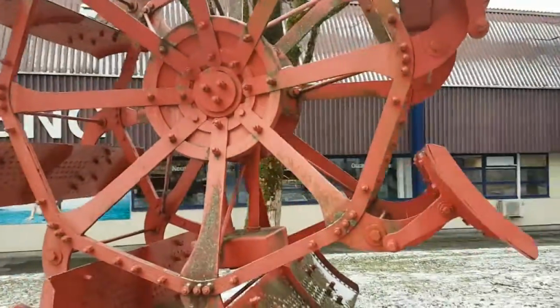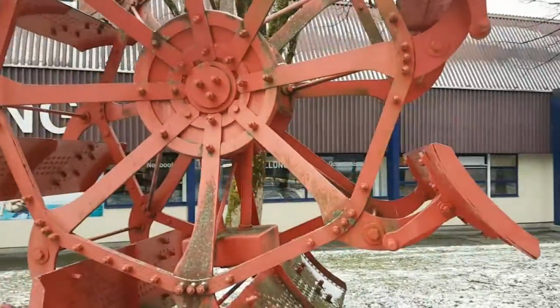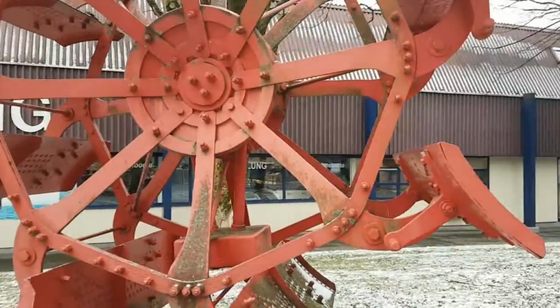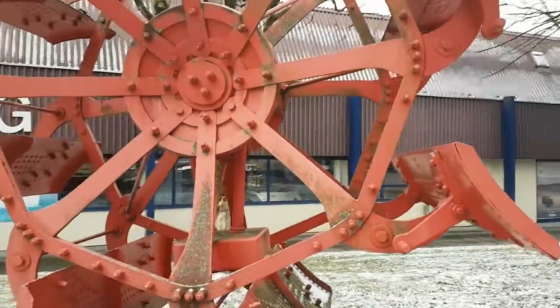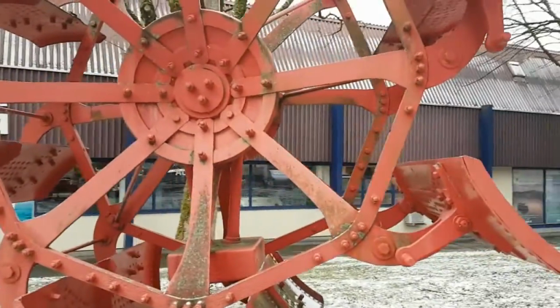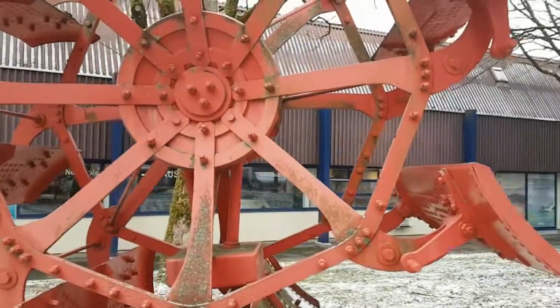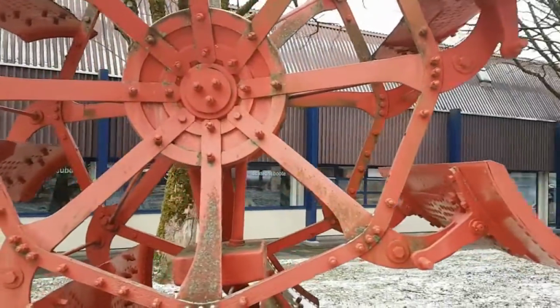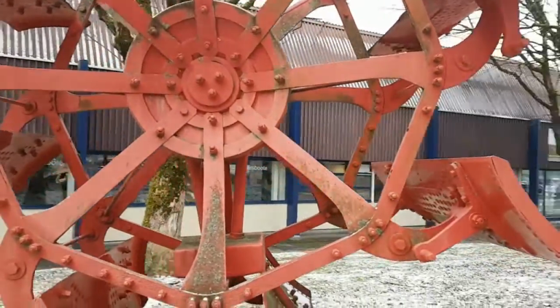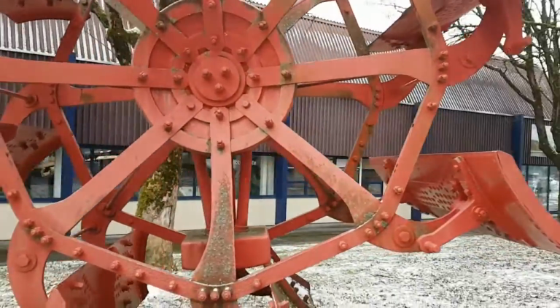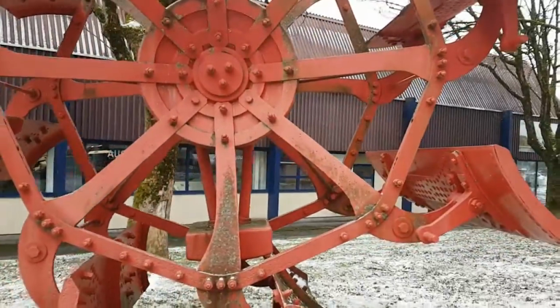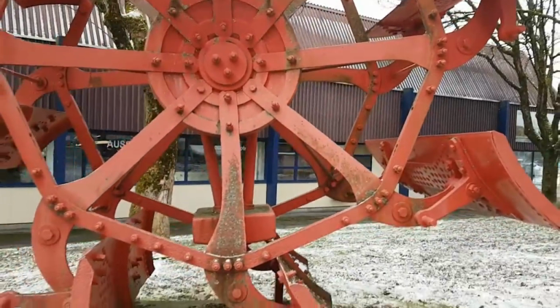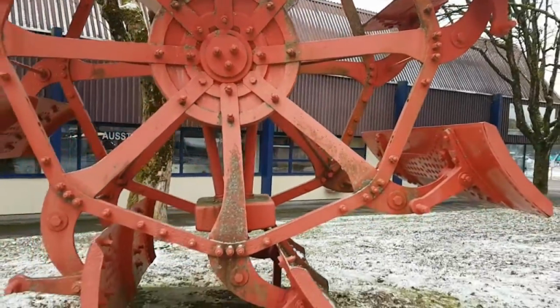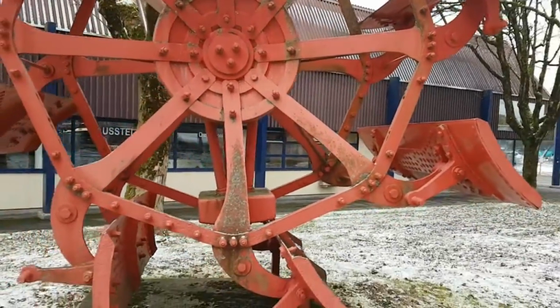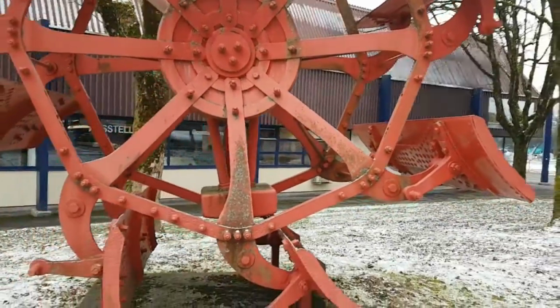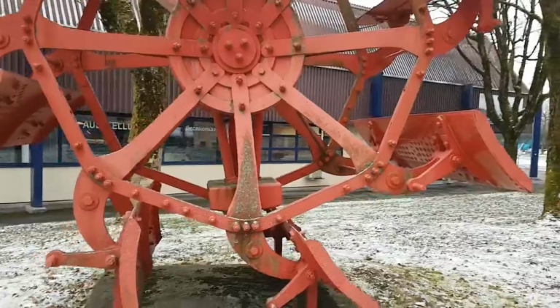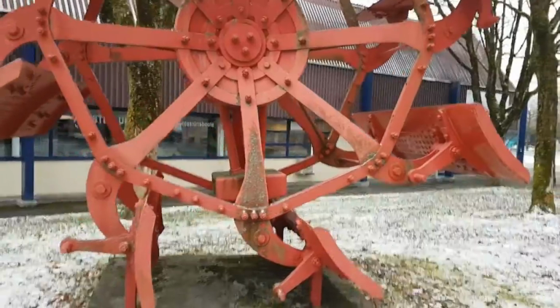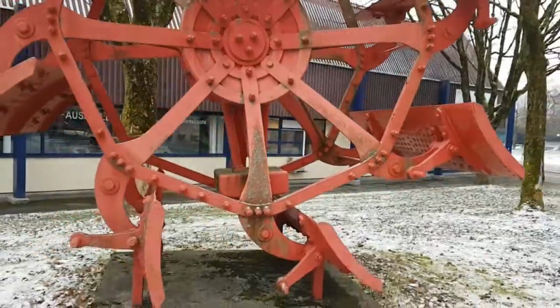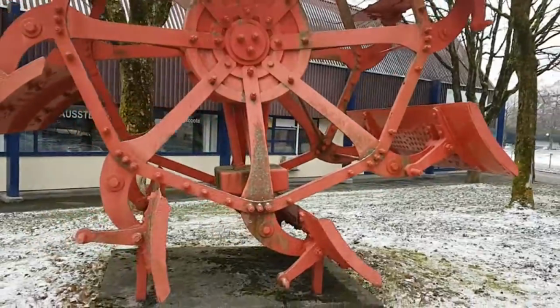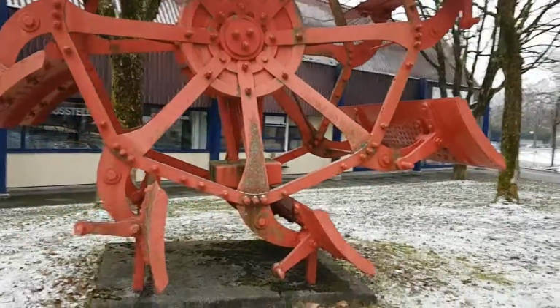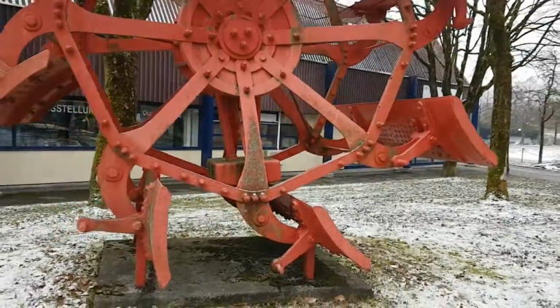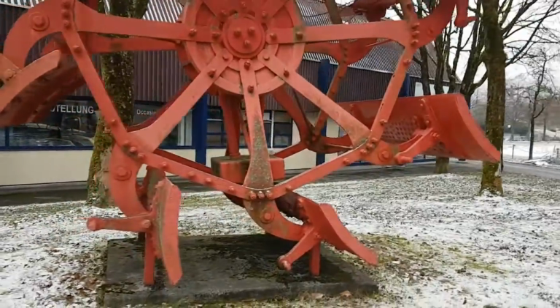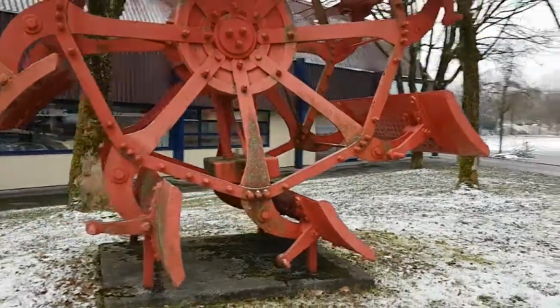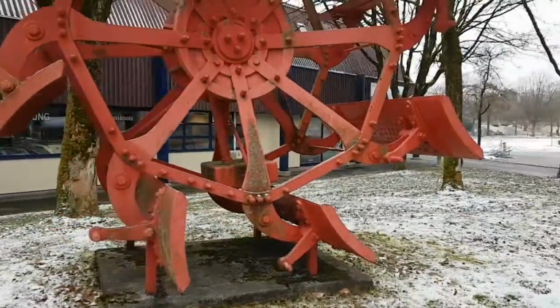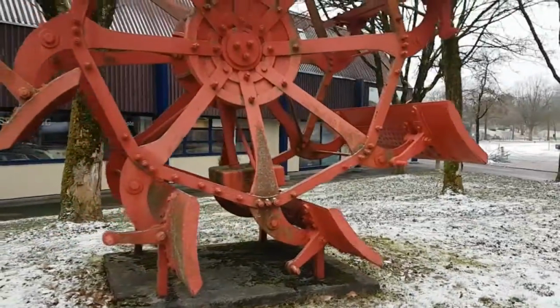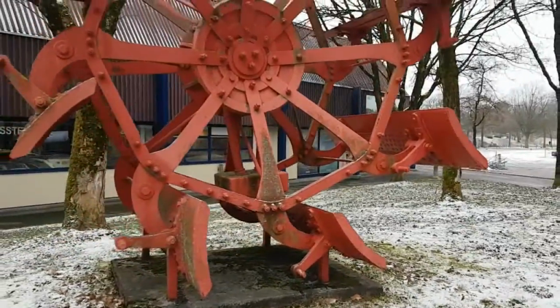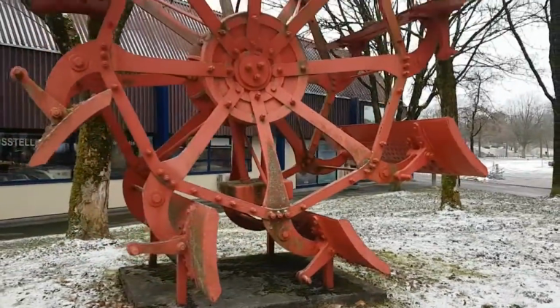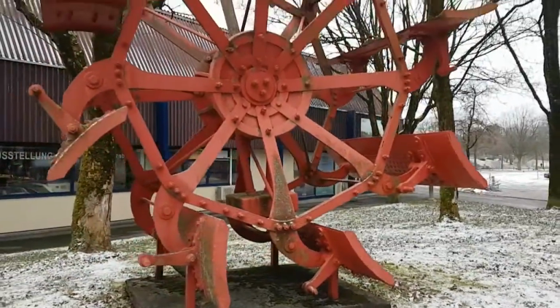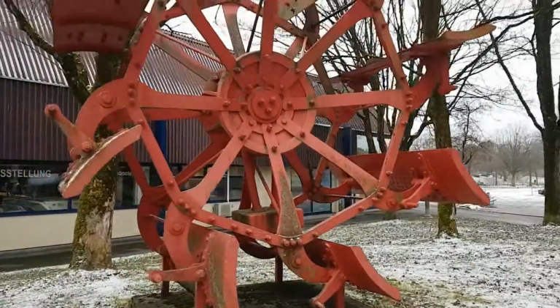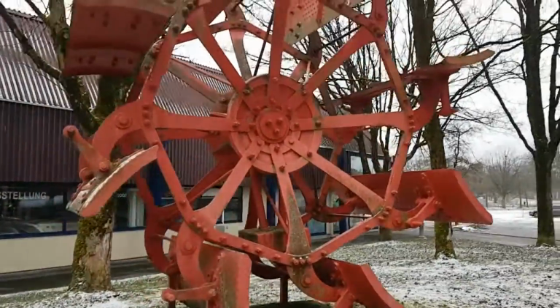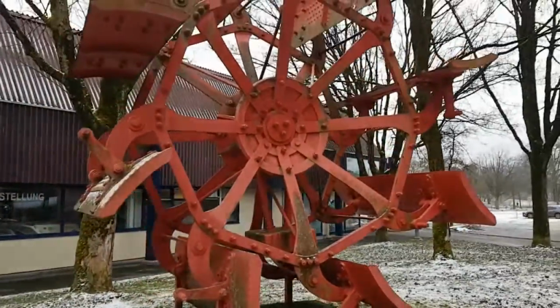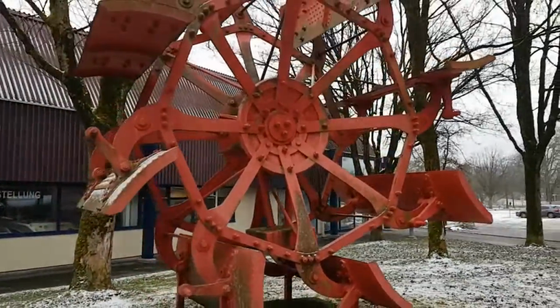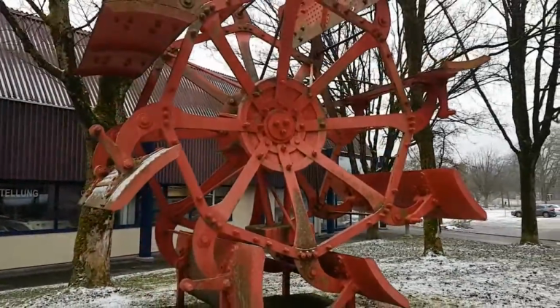The eccentric gear is missing, but if we just go a bit further at the Swiss transport museum, we can have a look at the complete starboard wheel.